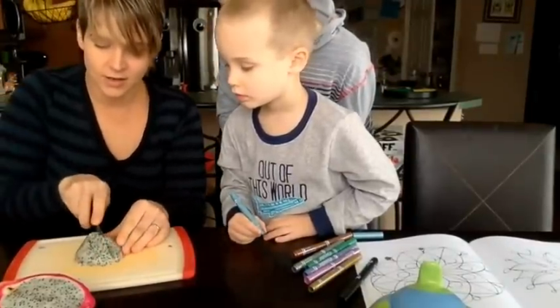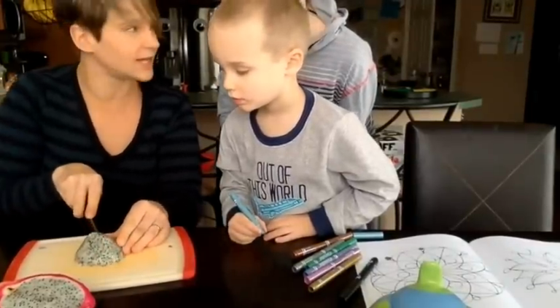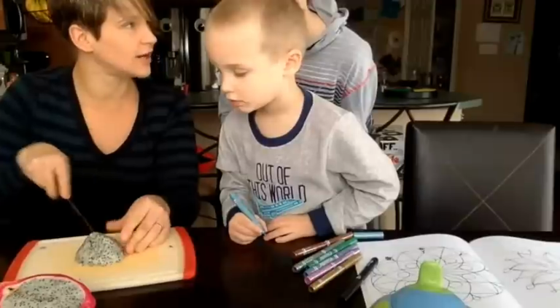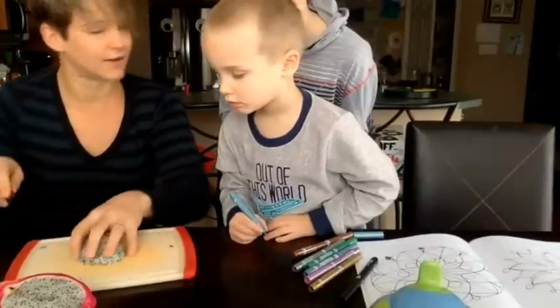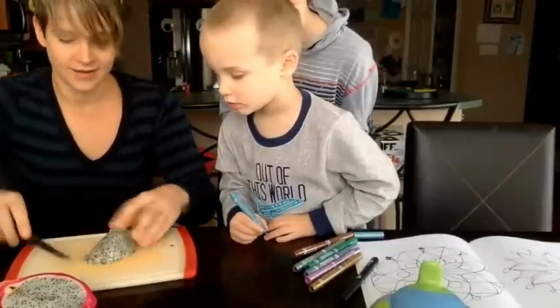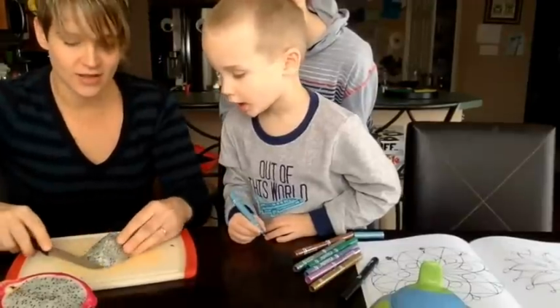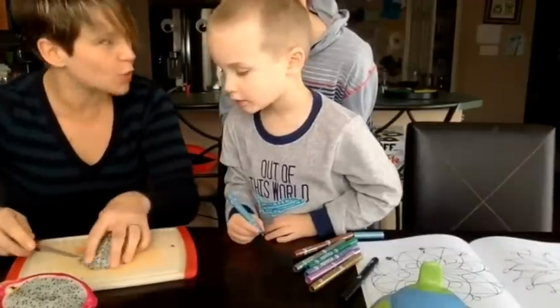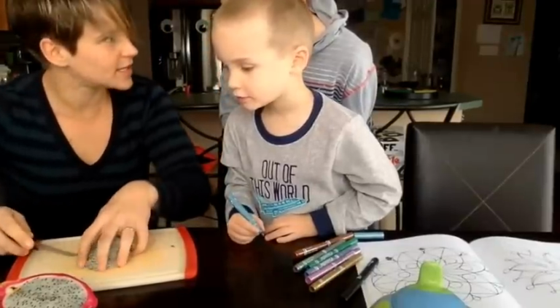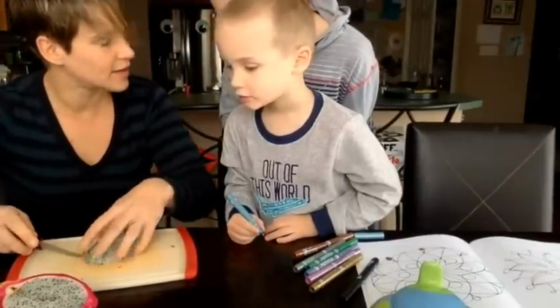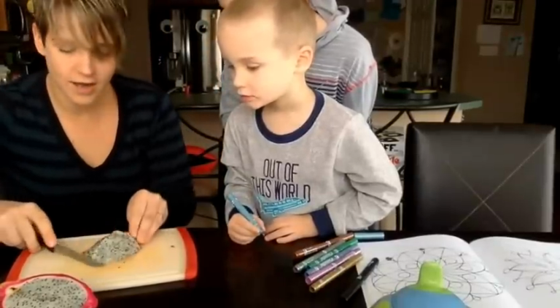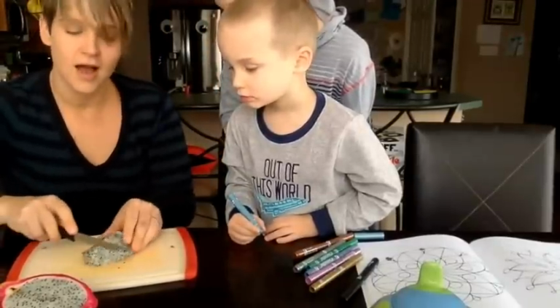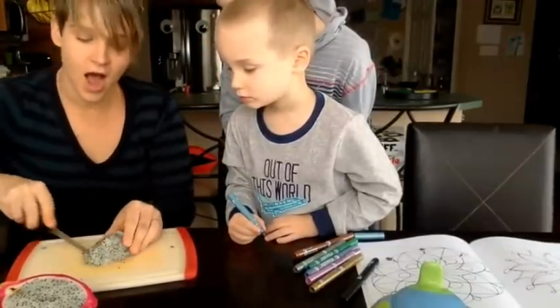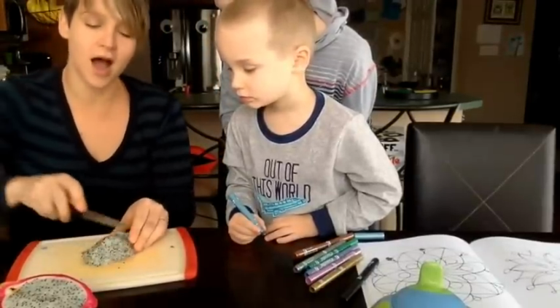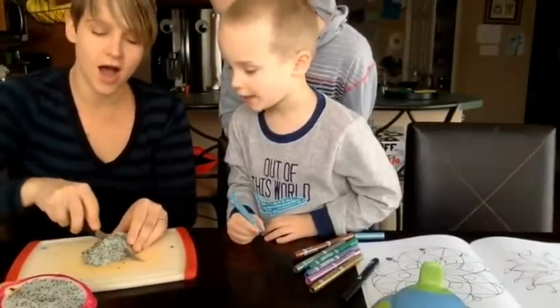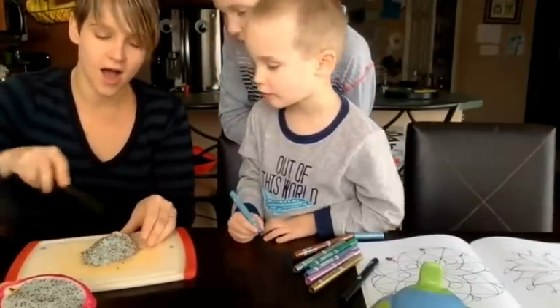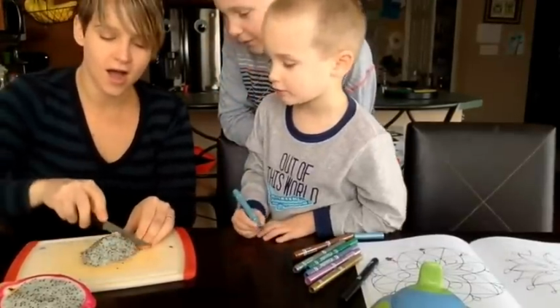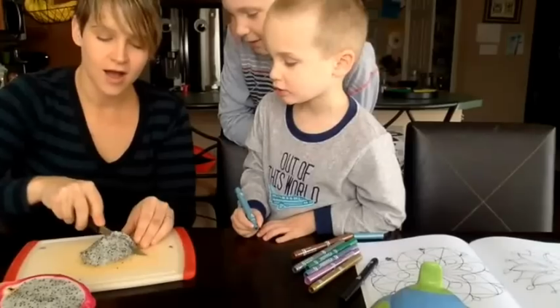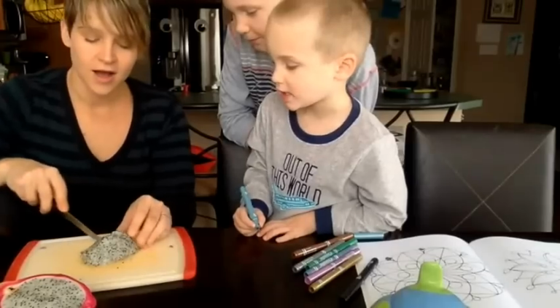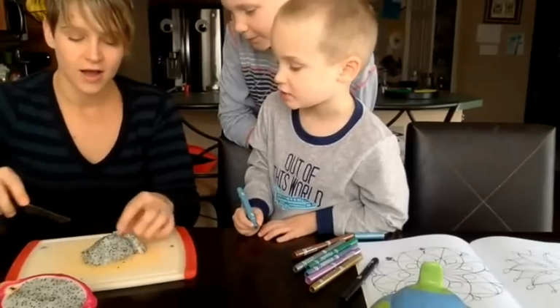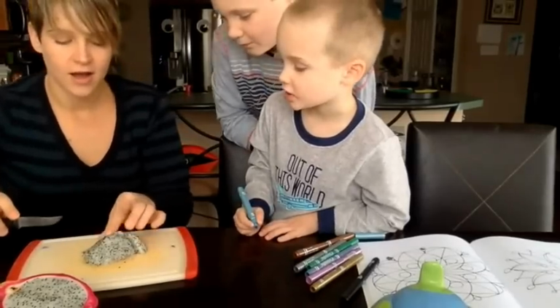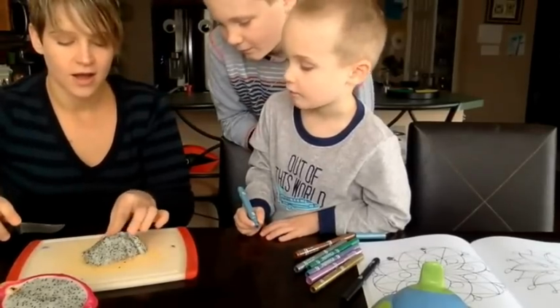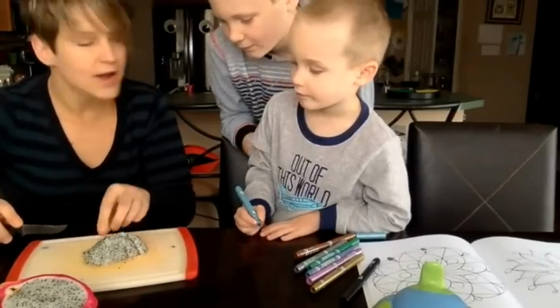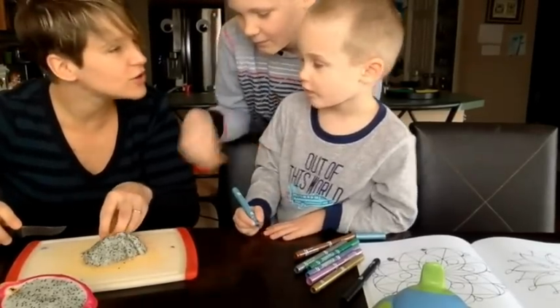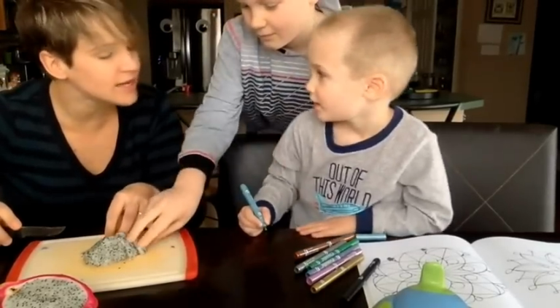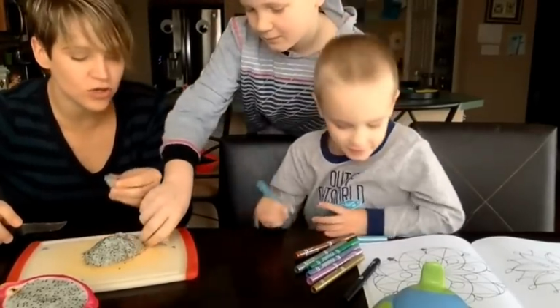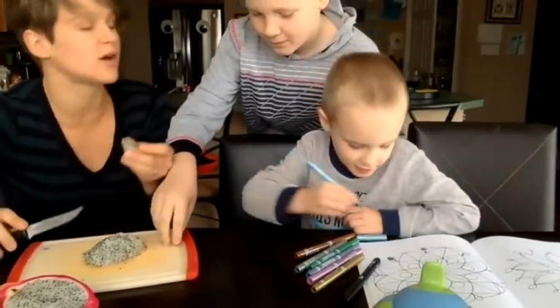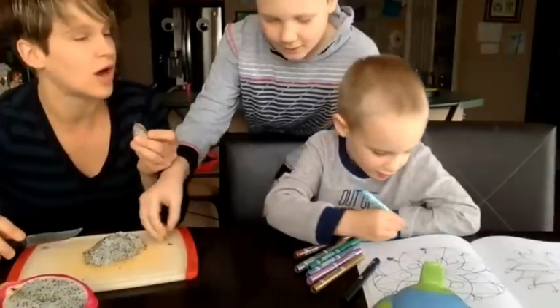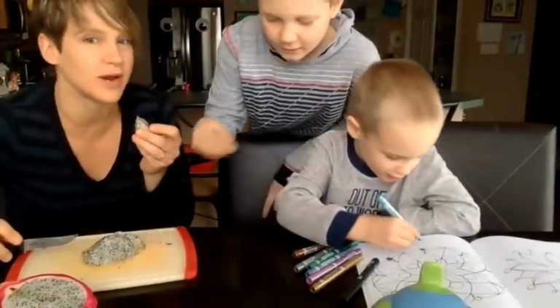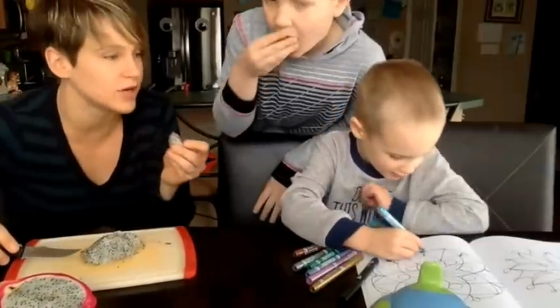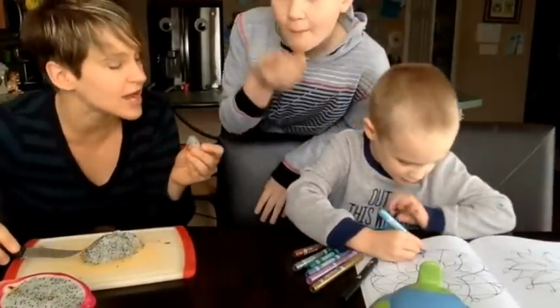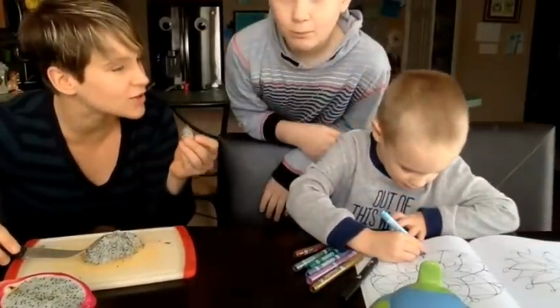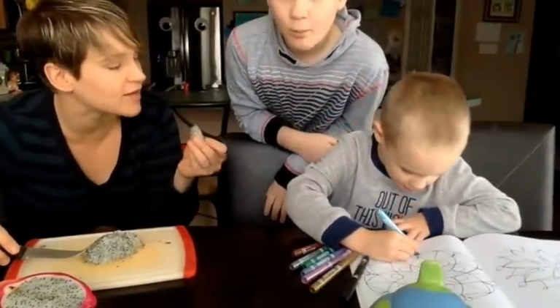Are you excited to try it? Yes. Do you know what it tastes like? No, I didn't have it before. Oh, it's solid. I don't want to try it. How do you know it's yucky if you don't try it, though? All right, ready? We're going to go — you've got to try a little bite.